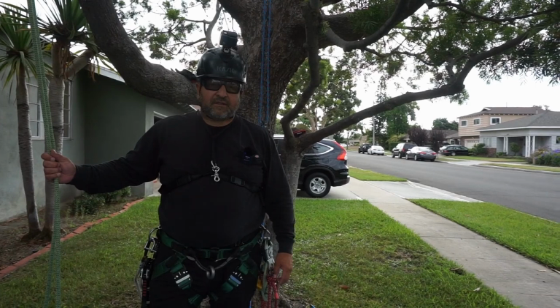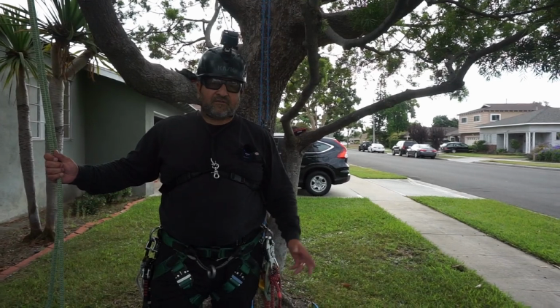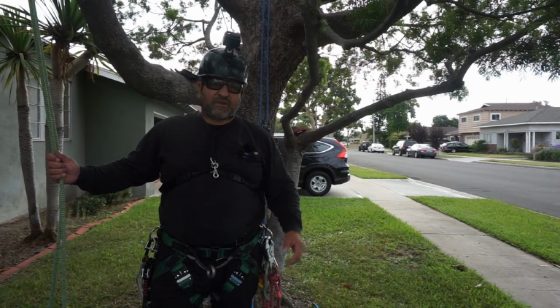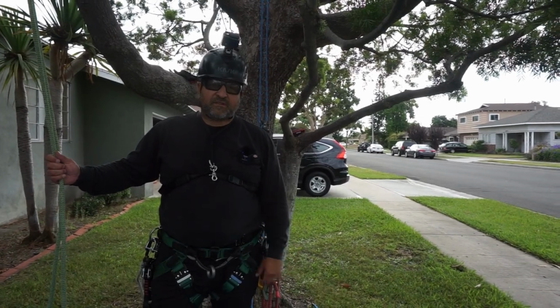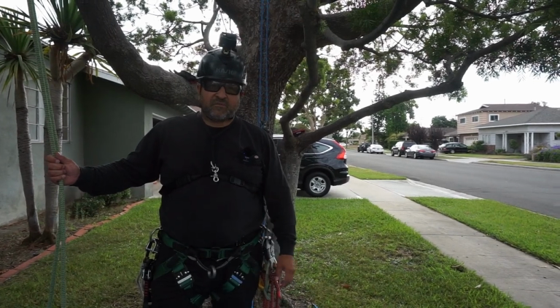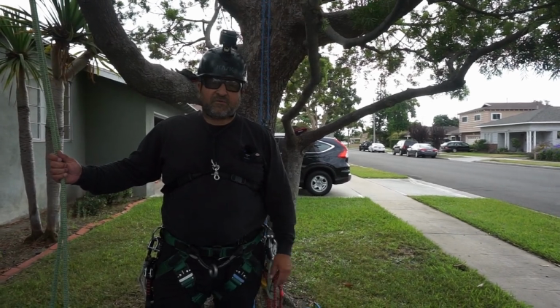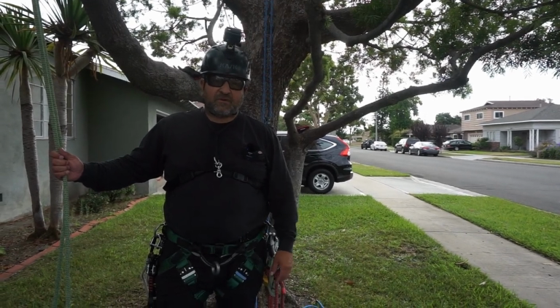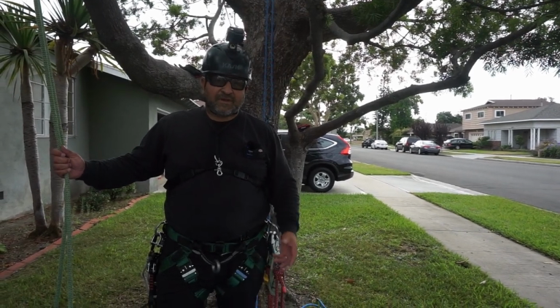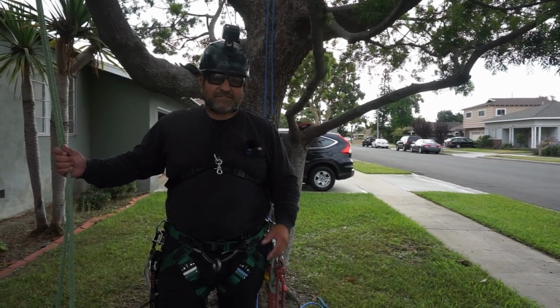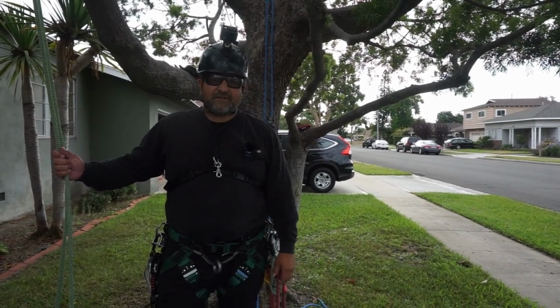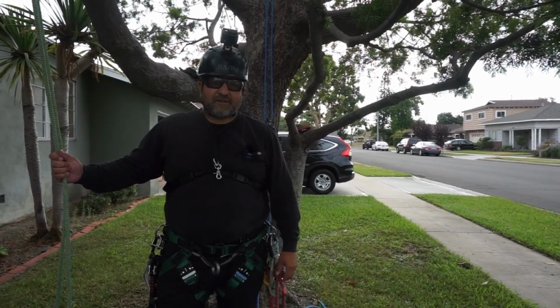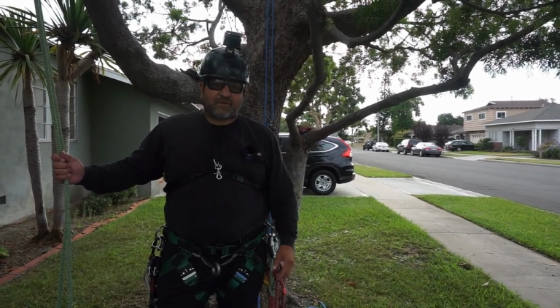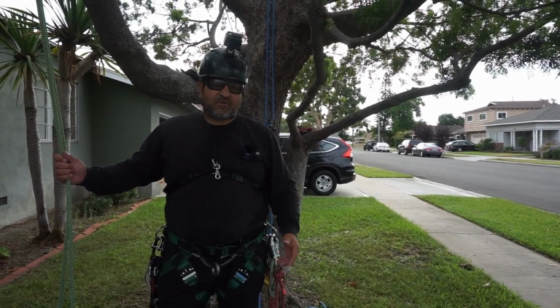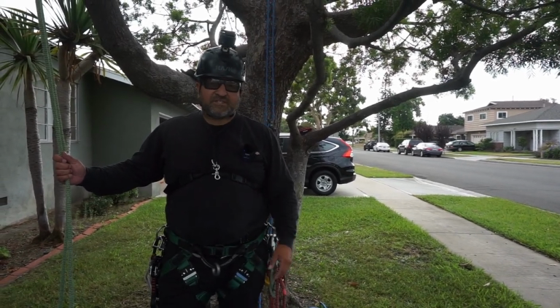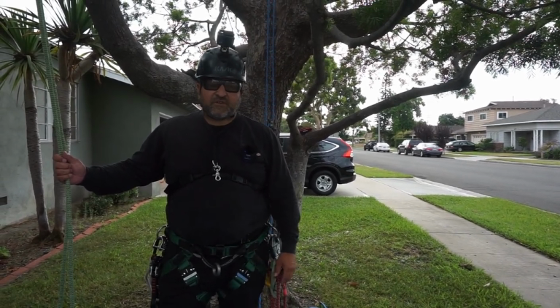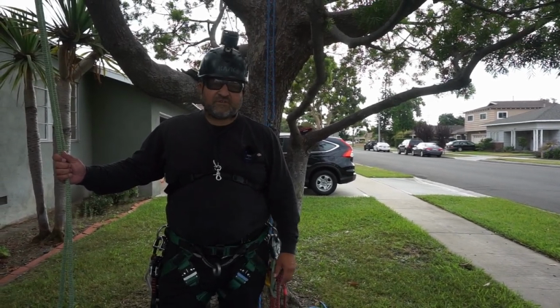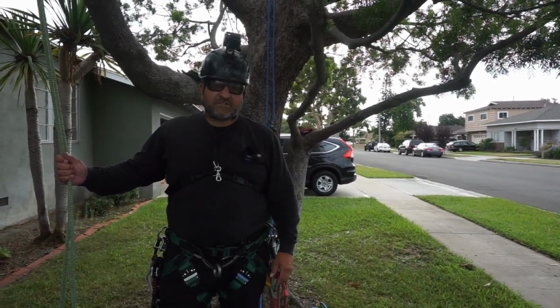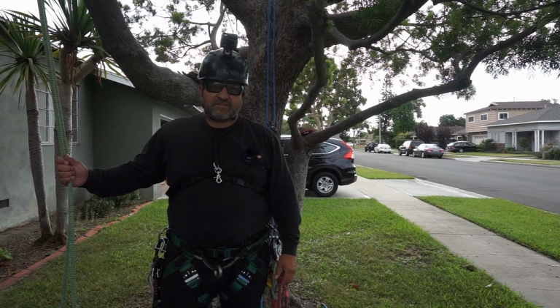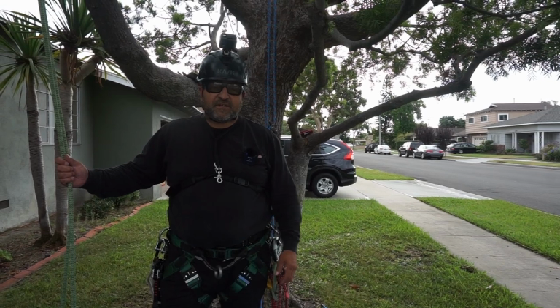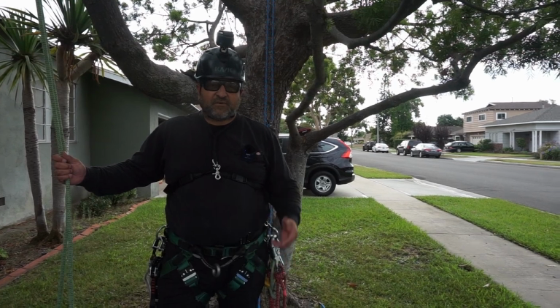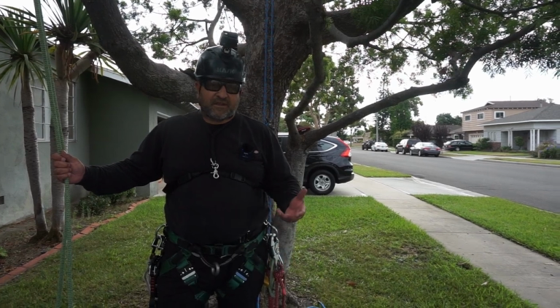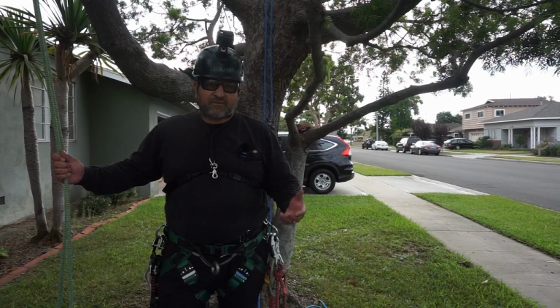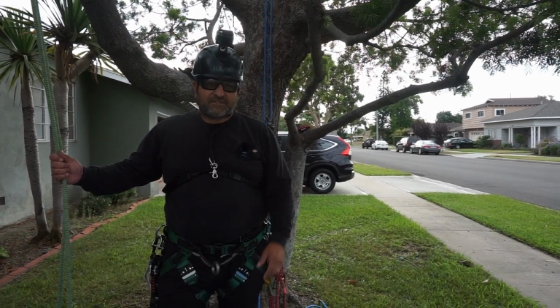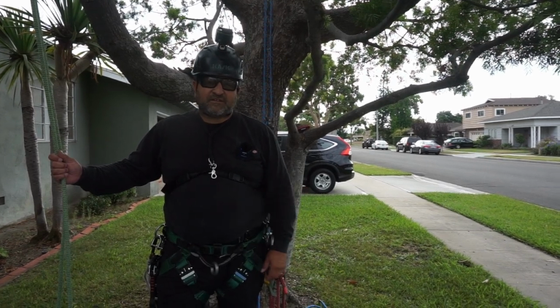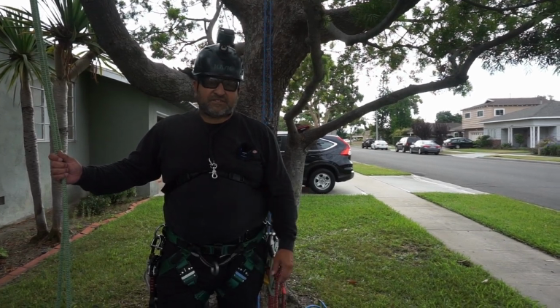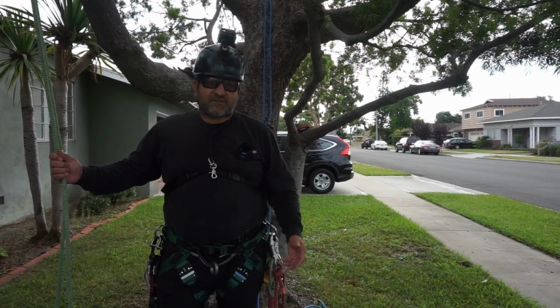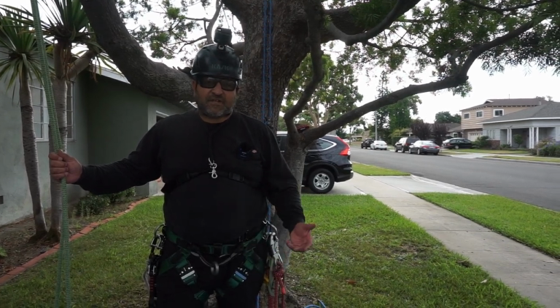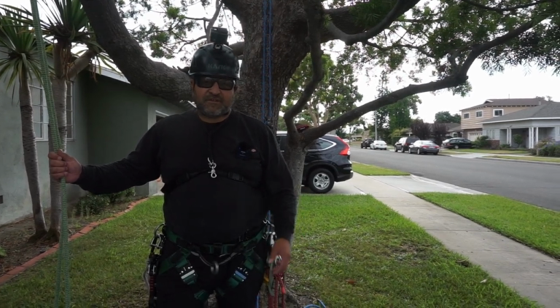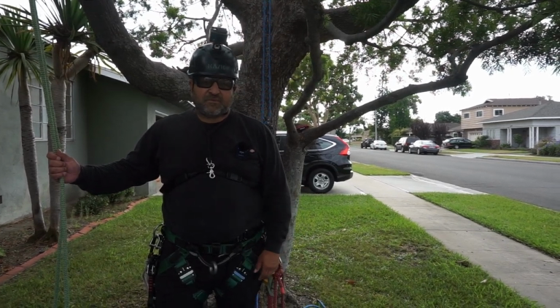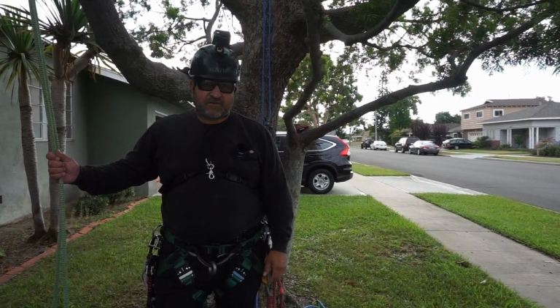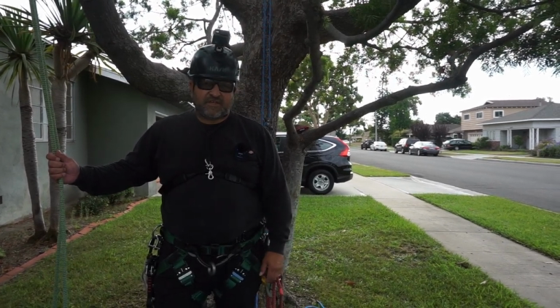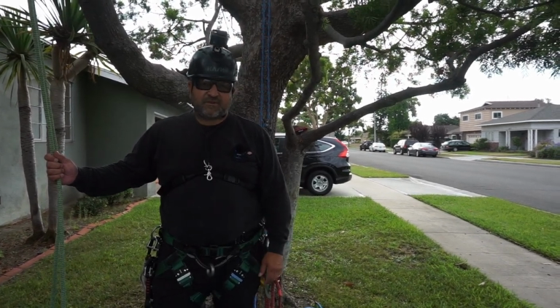Hello everybody, this is Vino. Welcome back to my channel. I'm an arborist and a tree climber specialist, and what I like to do on my channel is share tree climbing tips with beginners and experts.